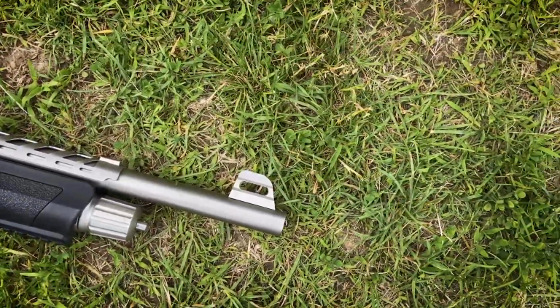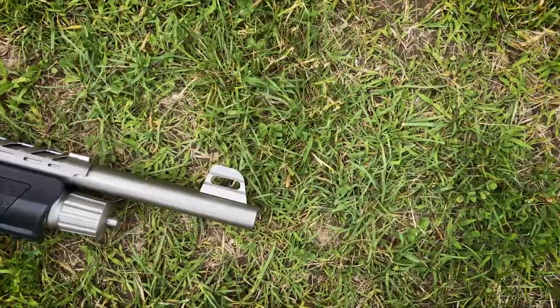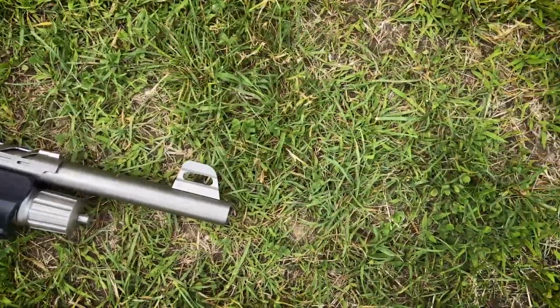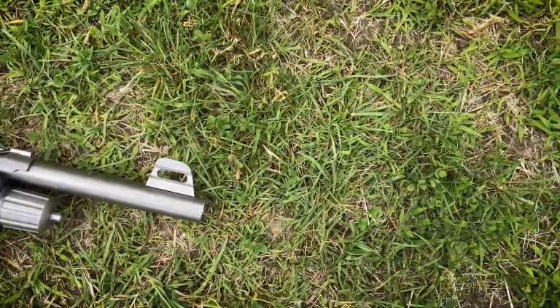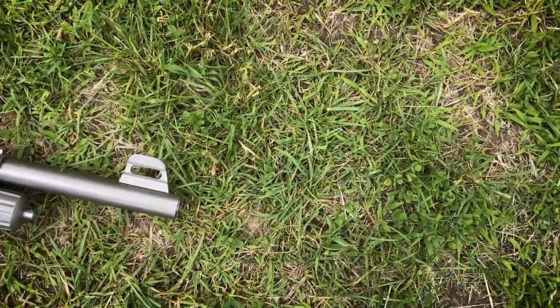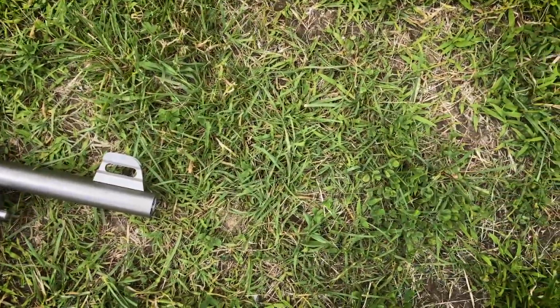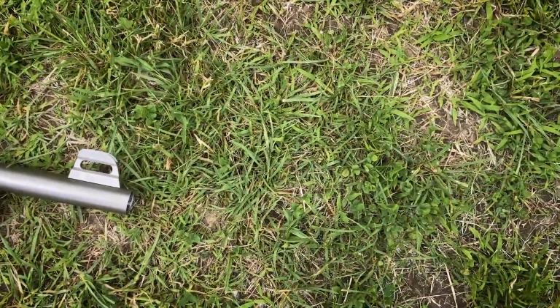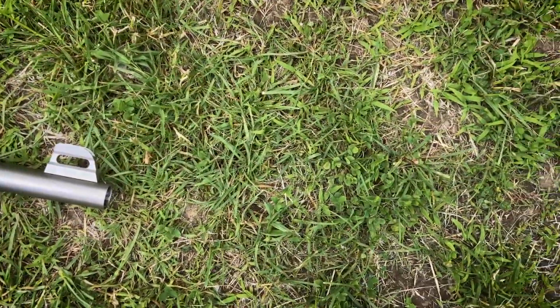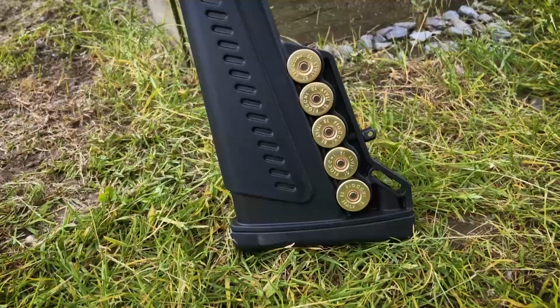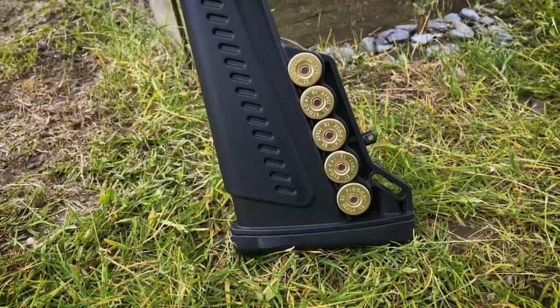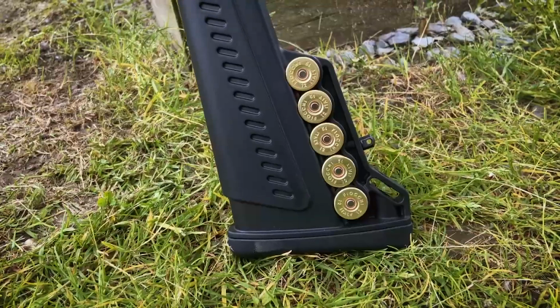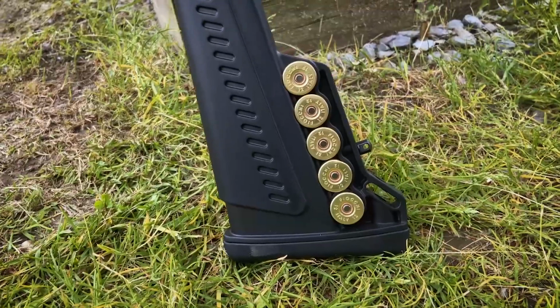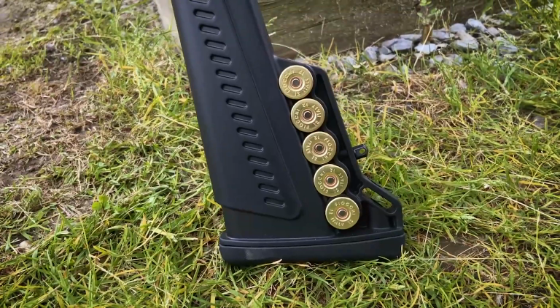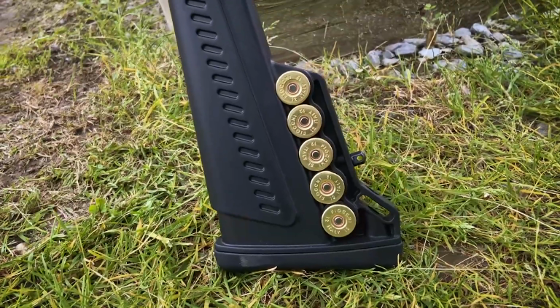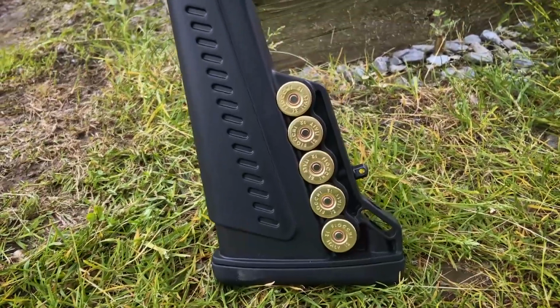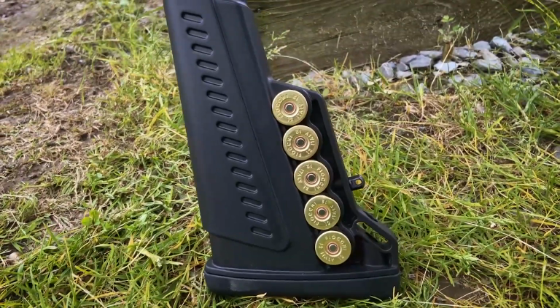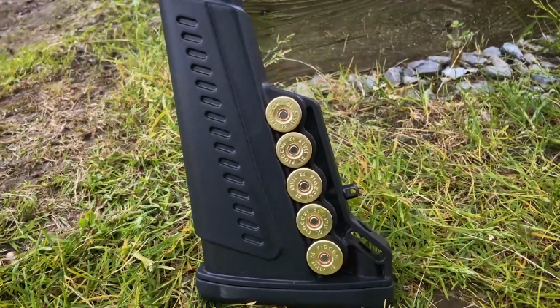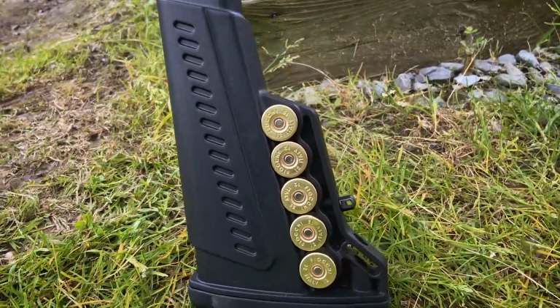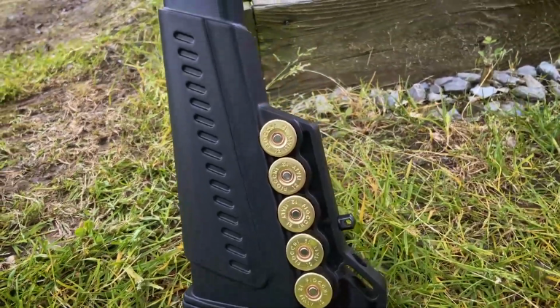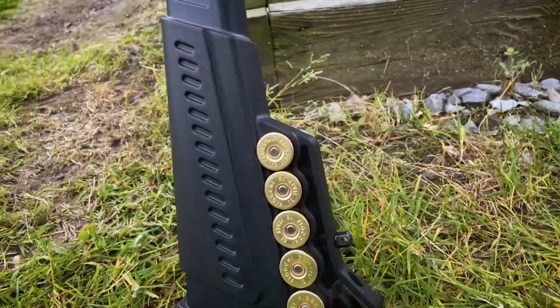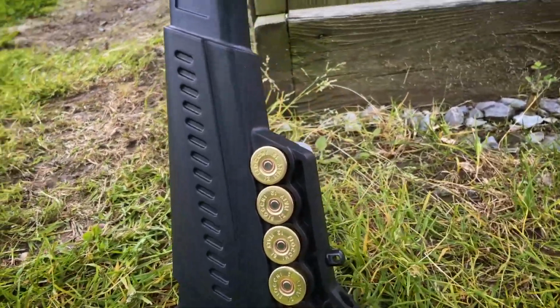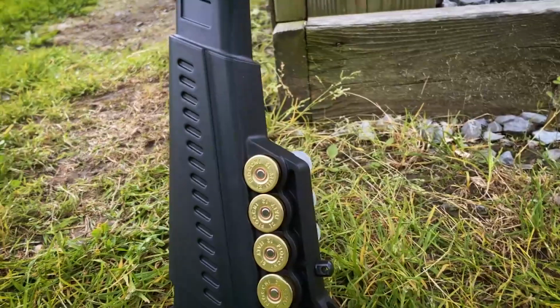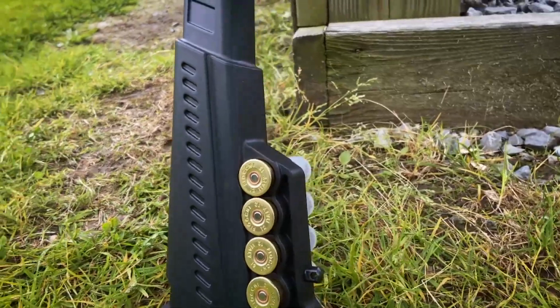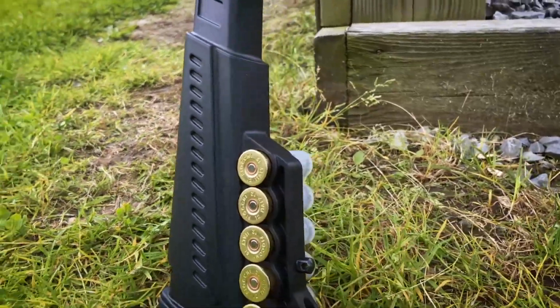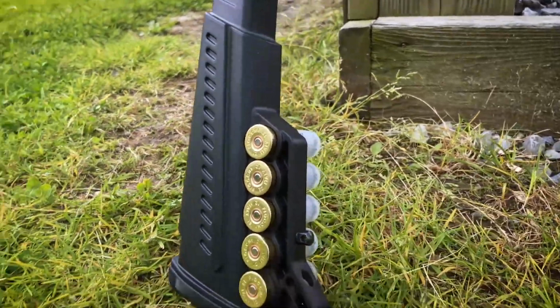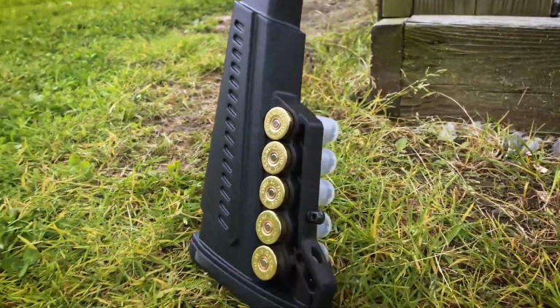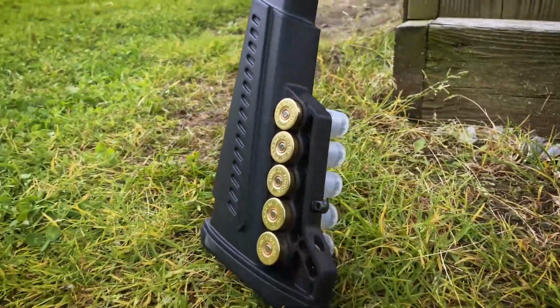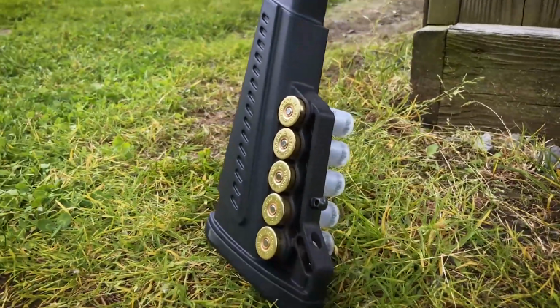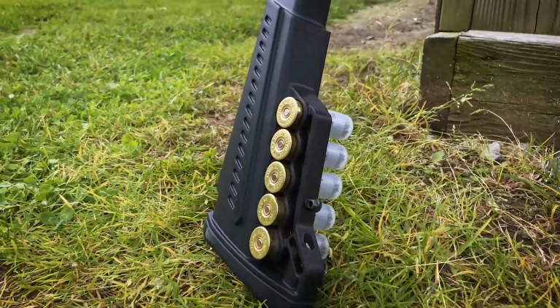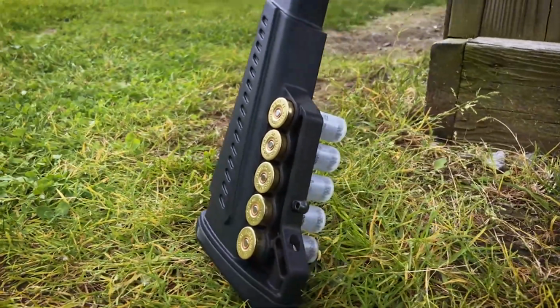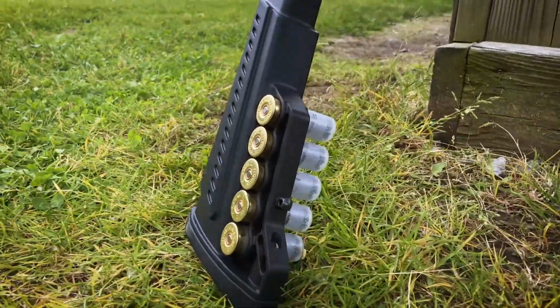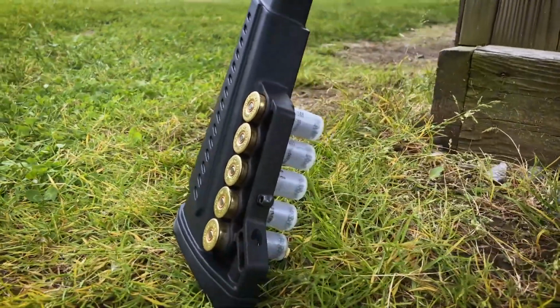The DF-12 MP extra features are marine coat finish, adjustable rear sight, and fiber optic front sight.